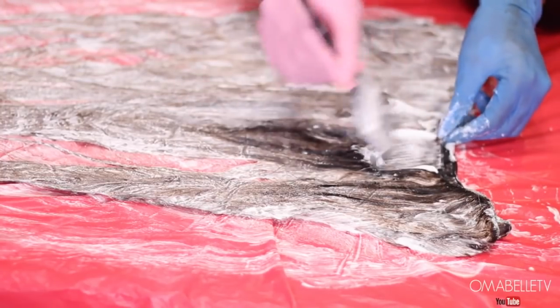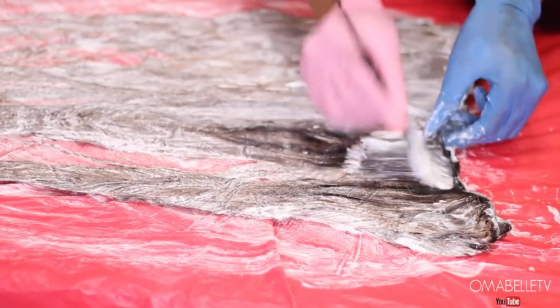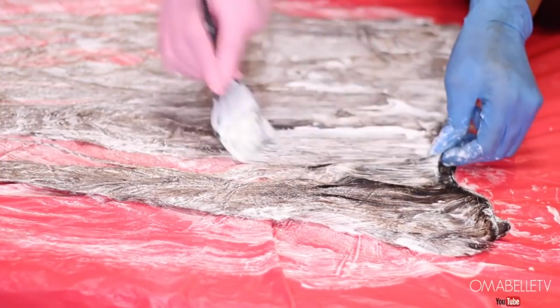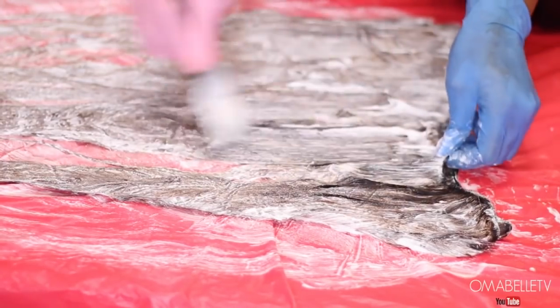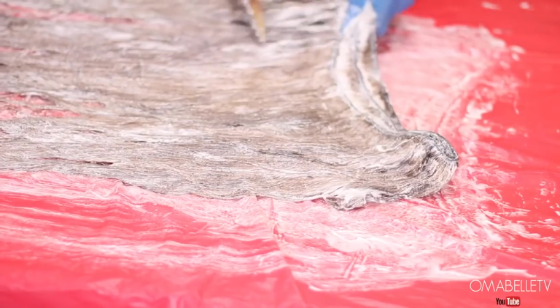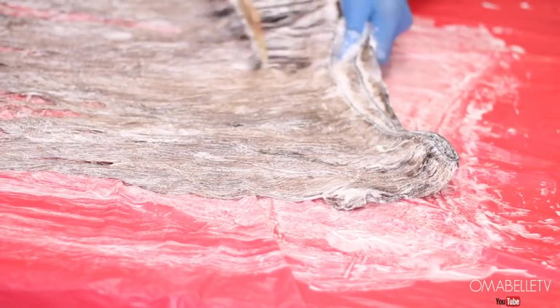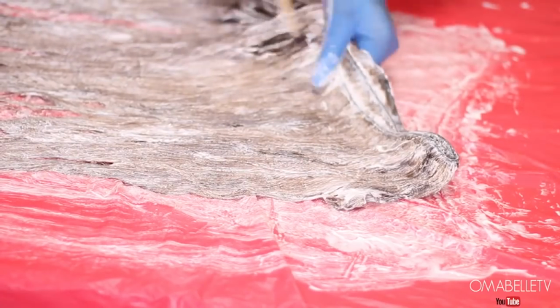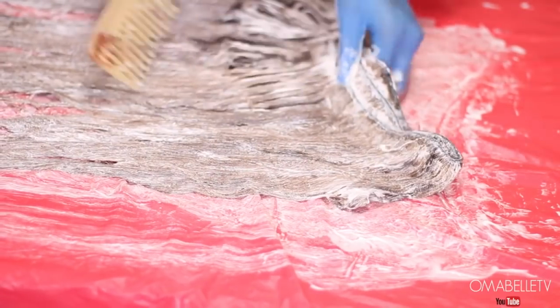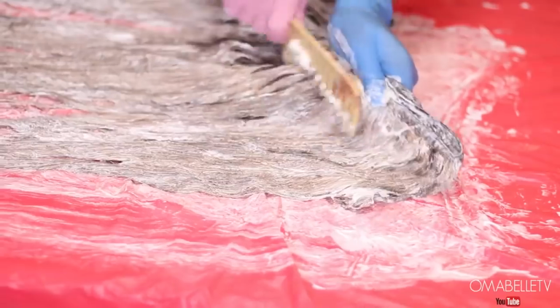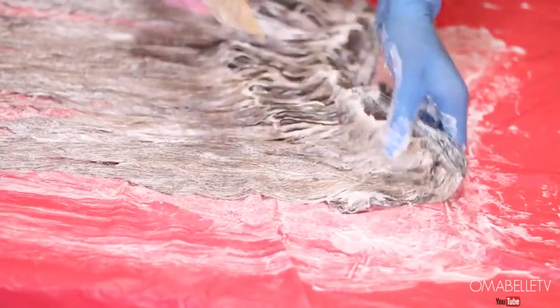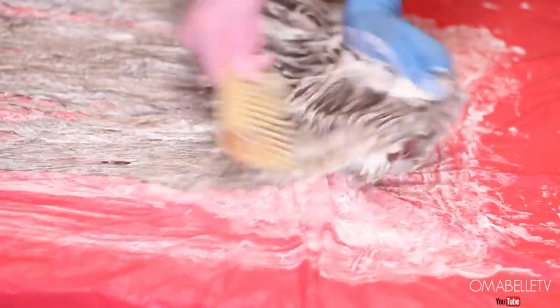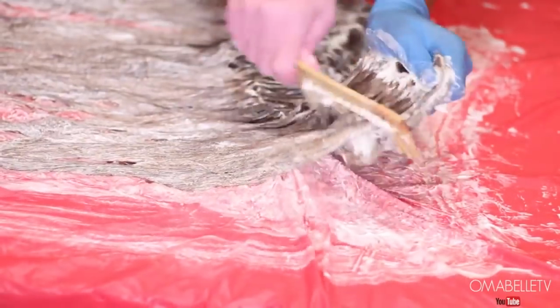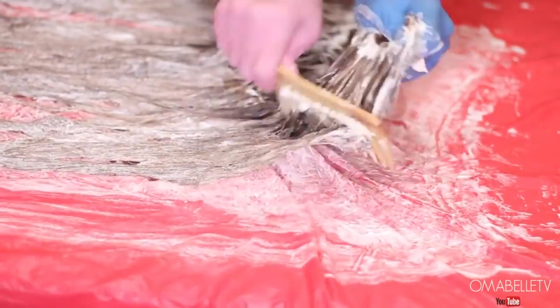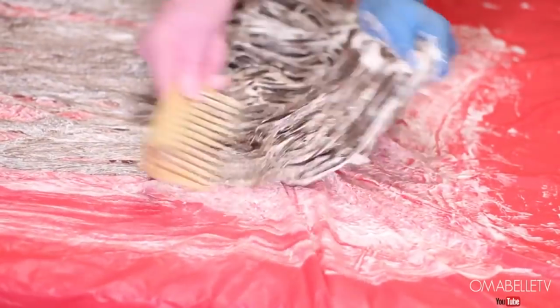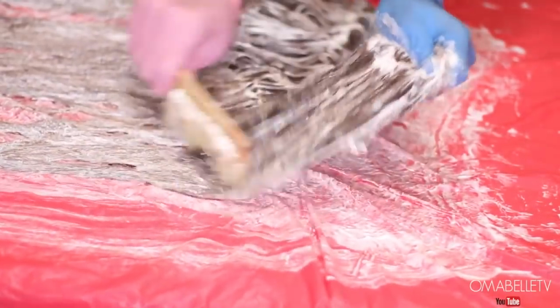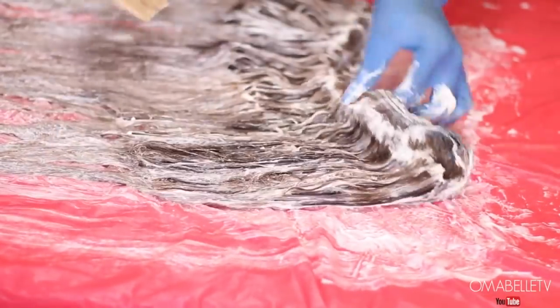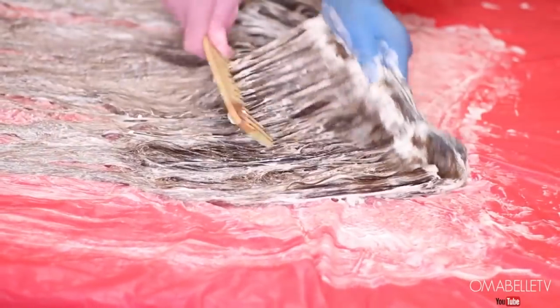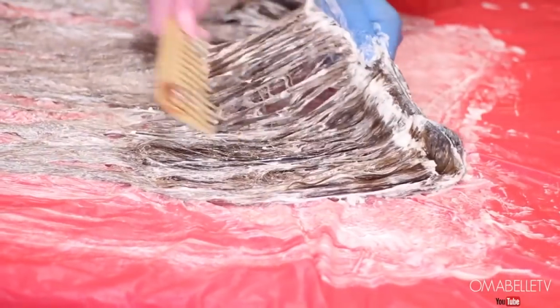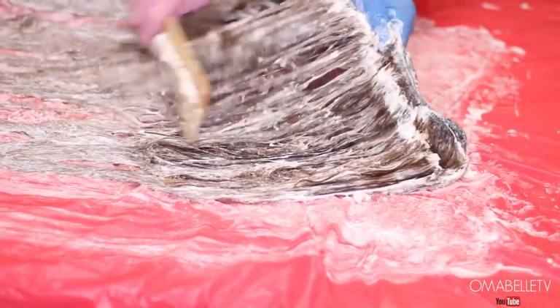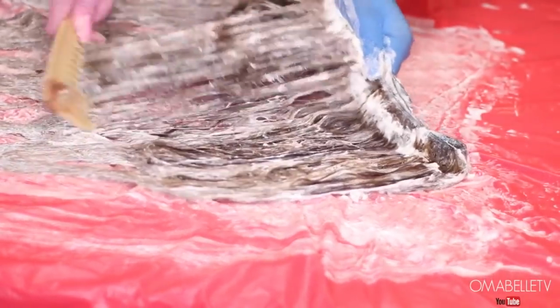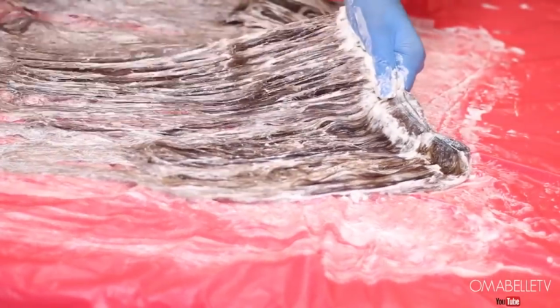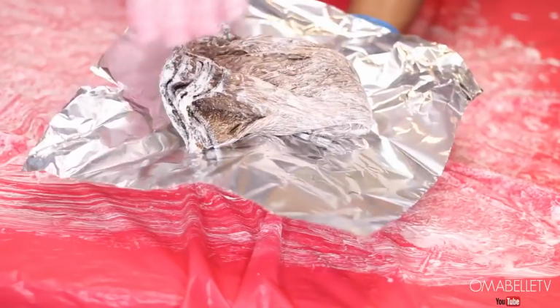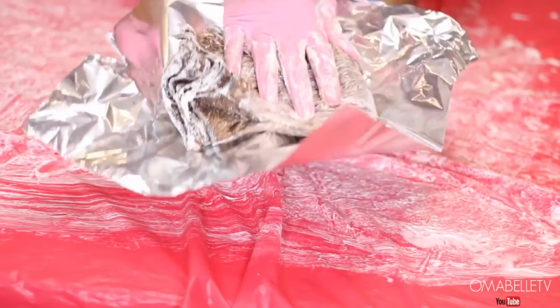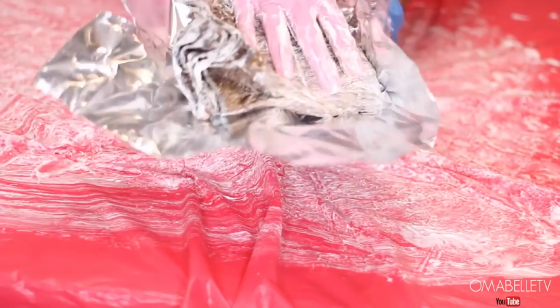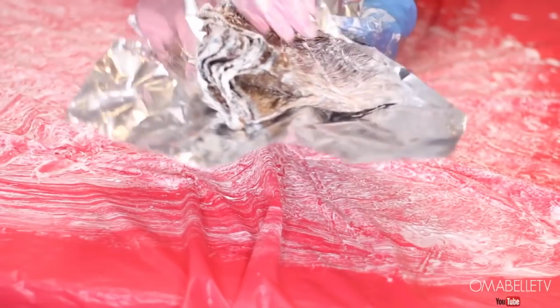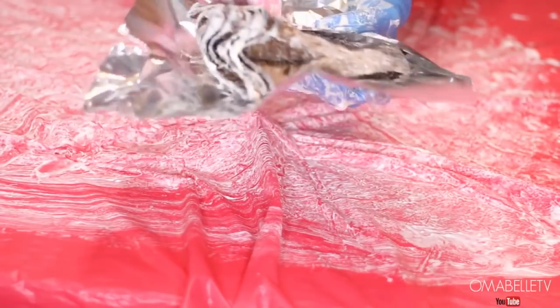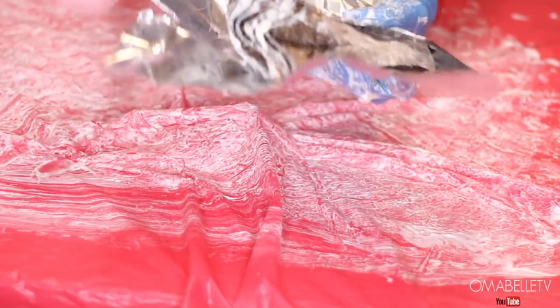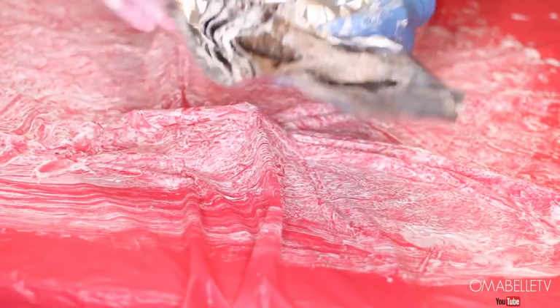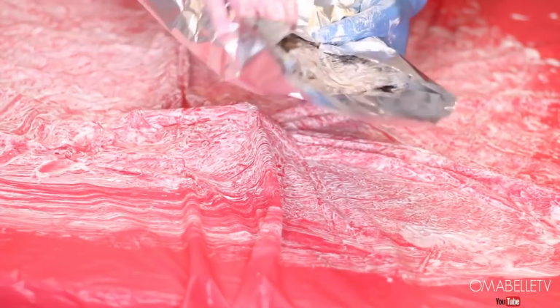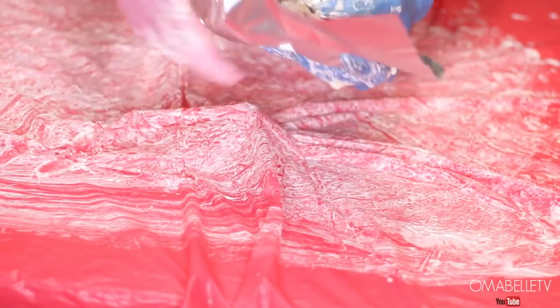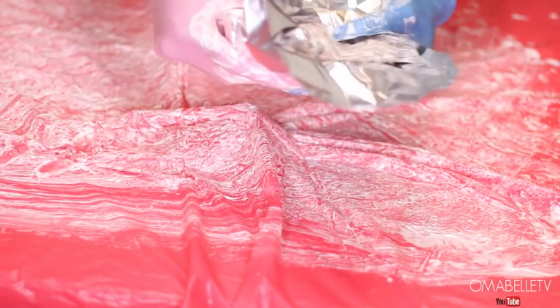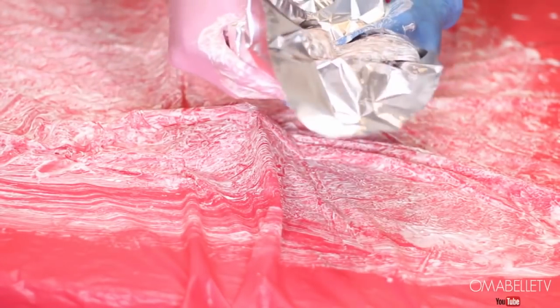Sometimes when you're bleaching you'll notice the first part you applied is already processing — don't be alarmed. Just finish up and wrap it in foil paper like I'm doing here. This allows it to process quickly, and I normally leave it for about 30 to 45 minutes.